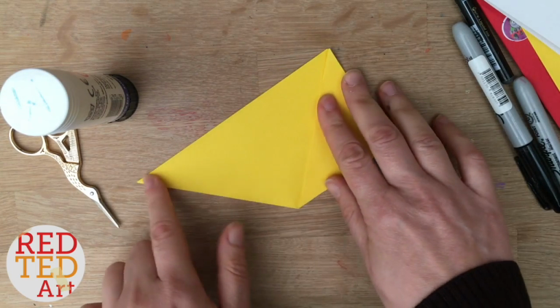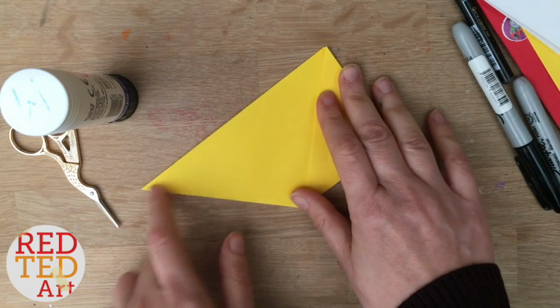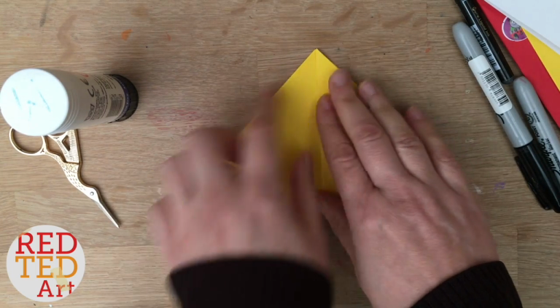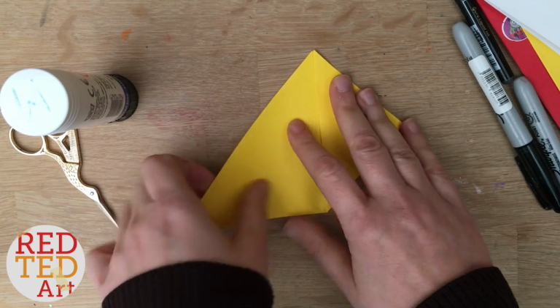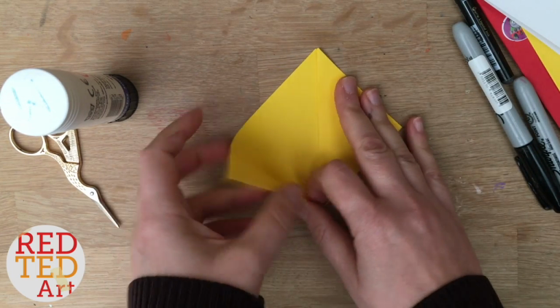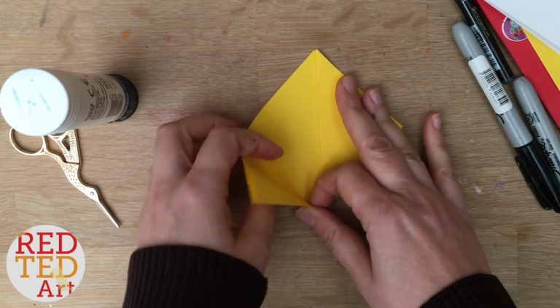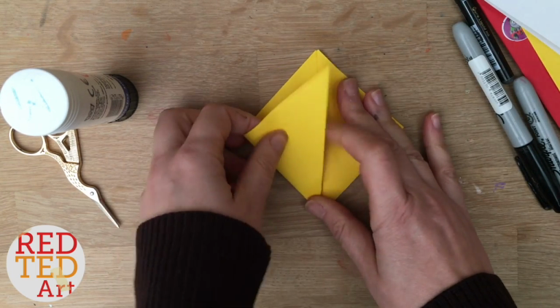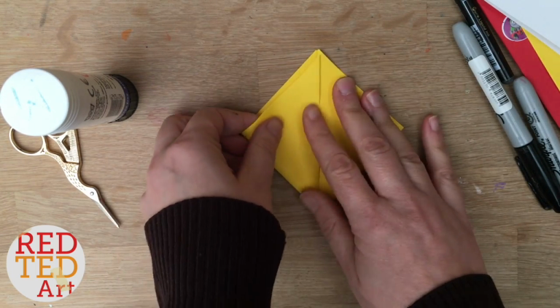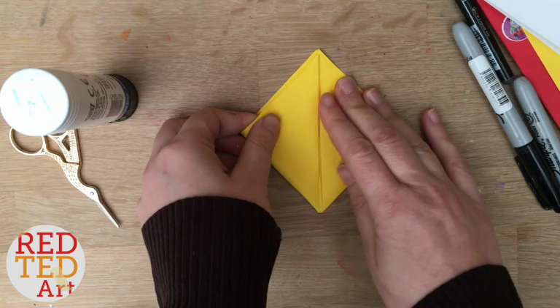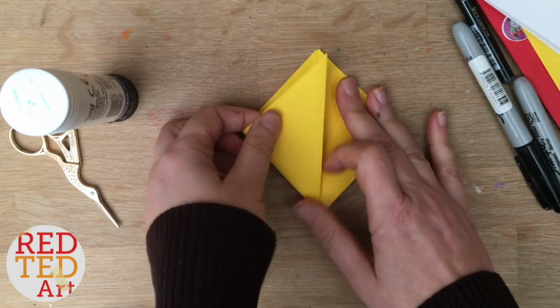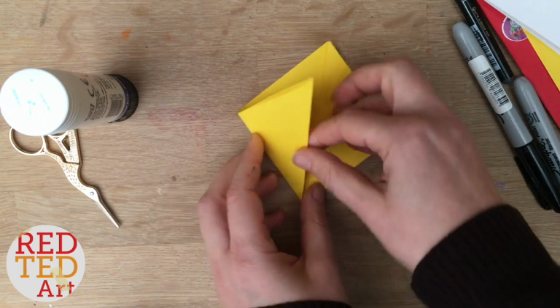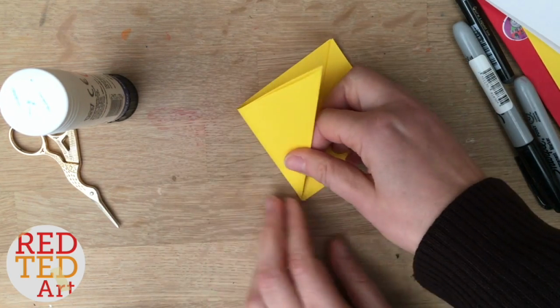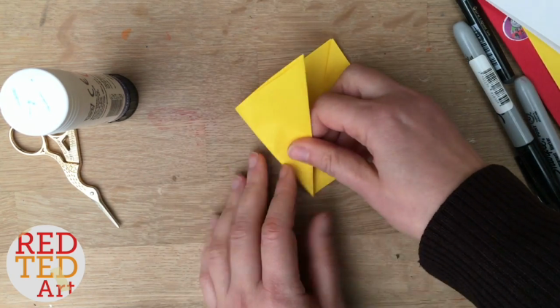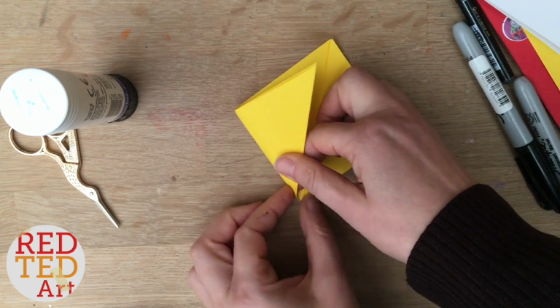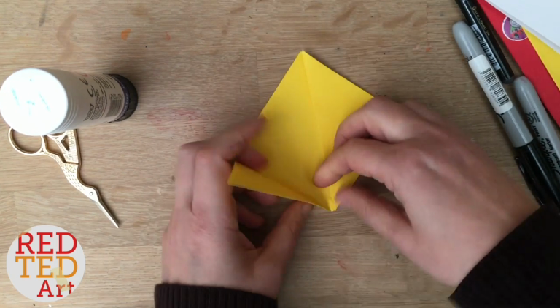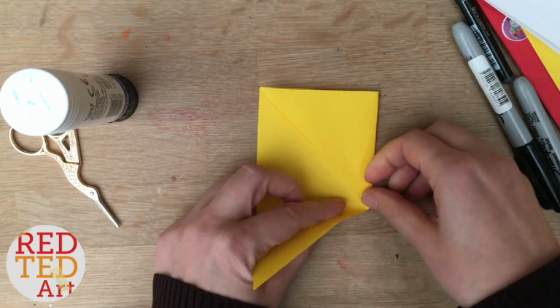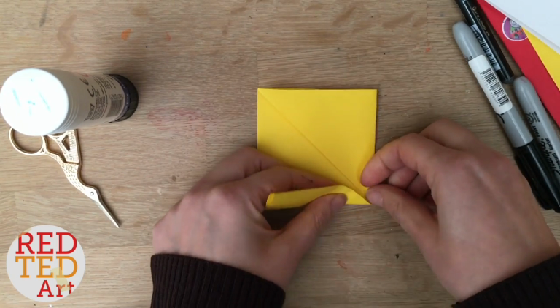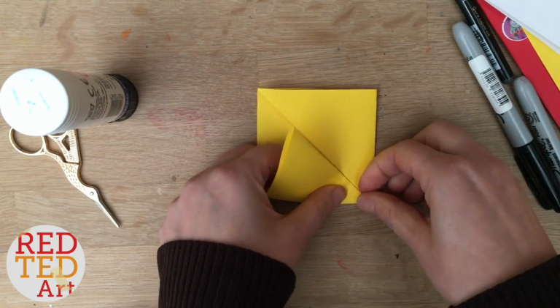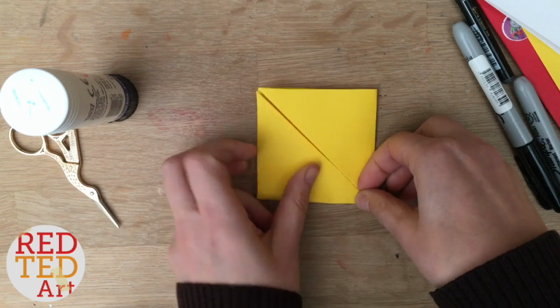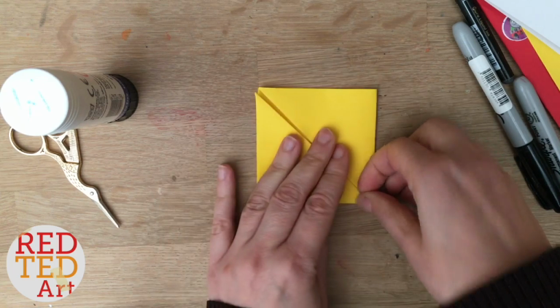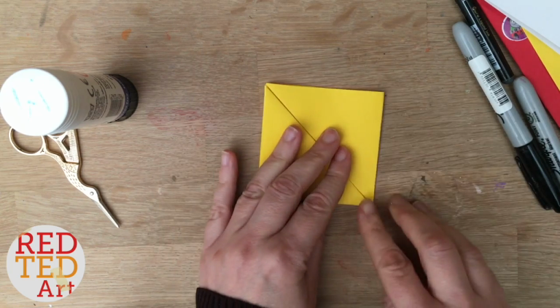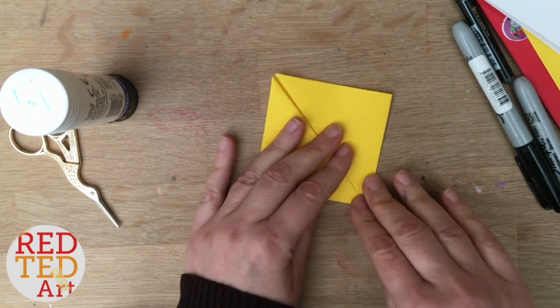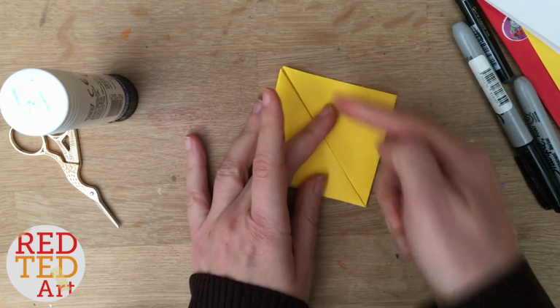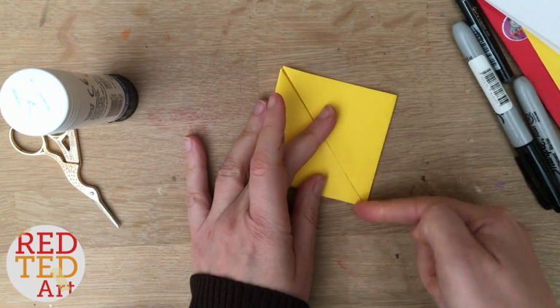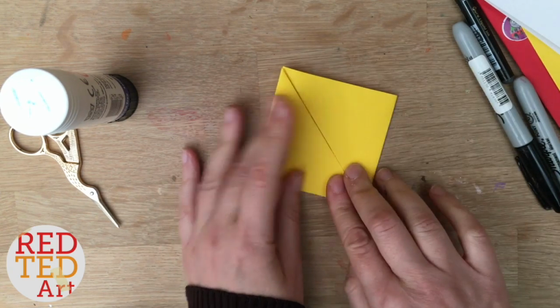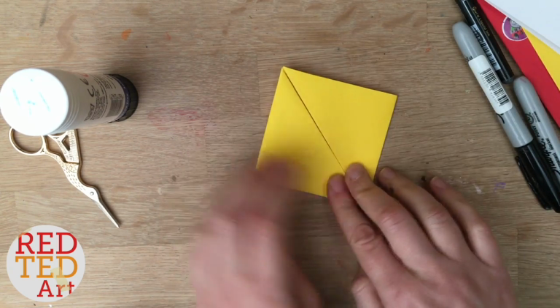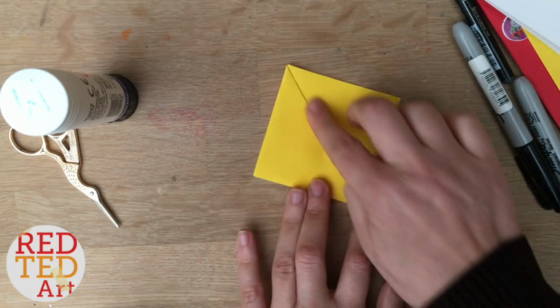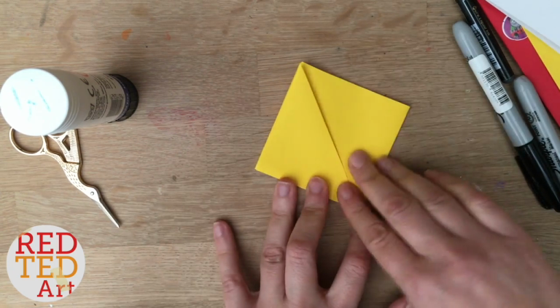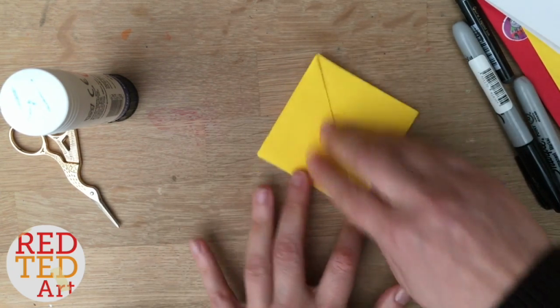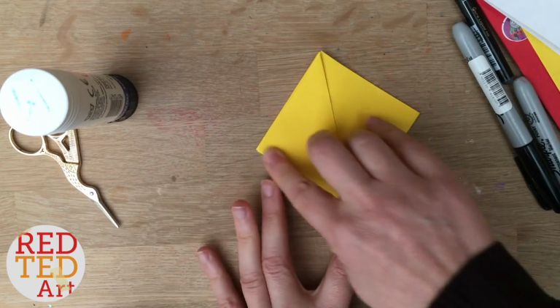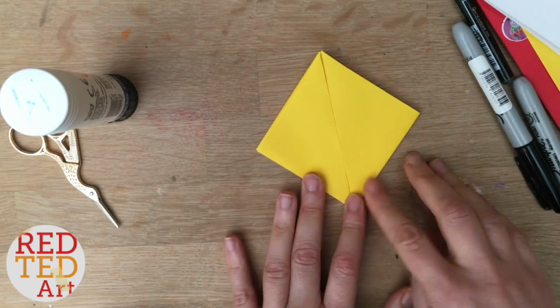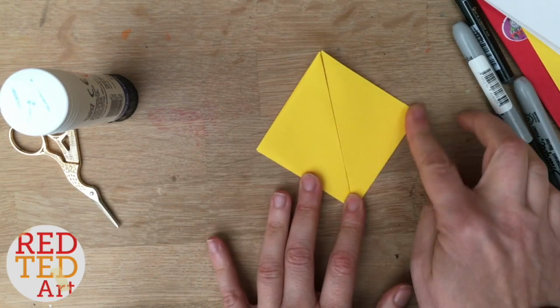Bring this corner up like so. Try and get it as aligned as possible — get it really neat so these two lines totally meet in the centre. That just makes your Pikachu a bit neater.